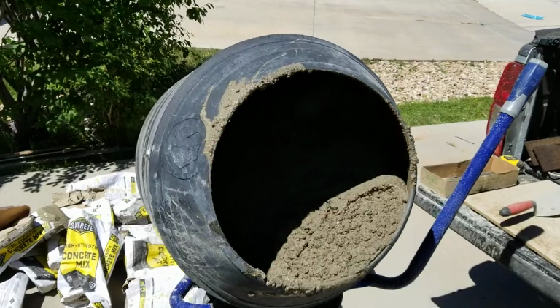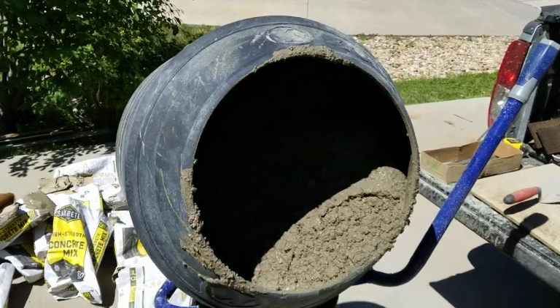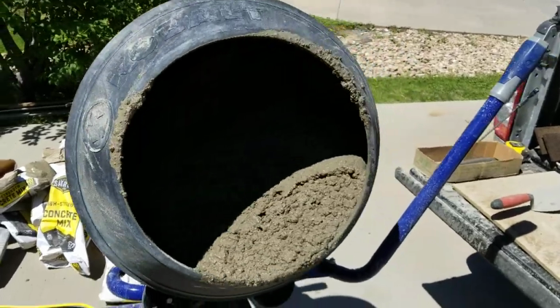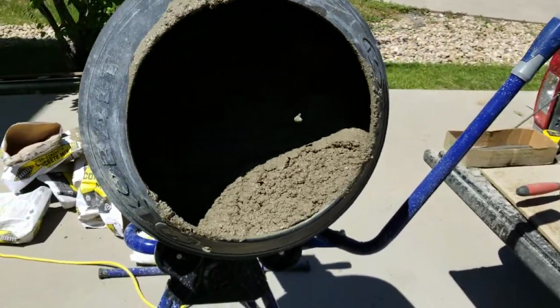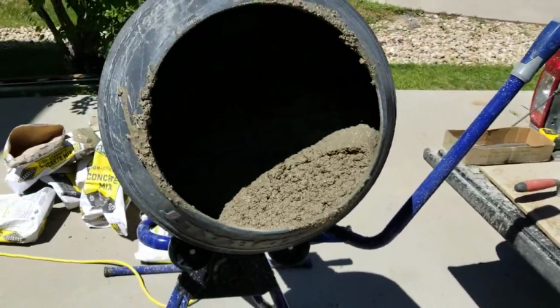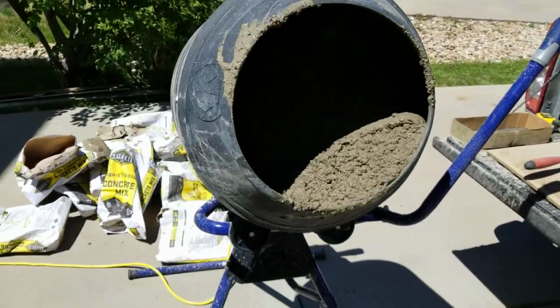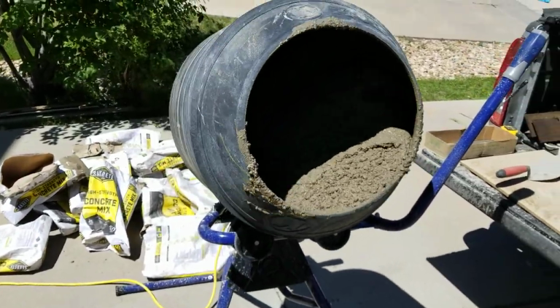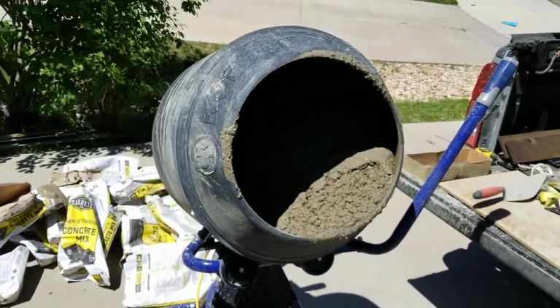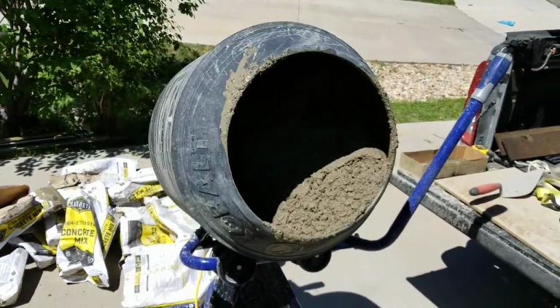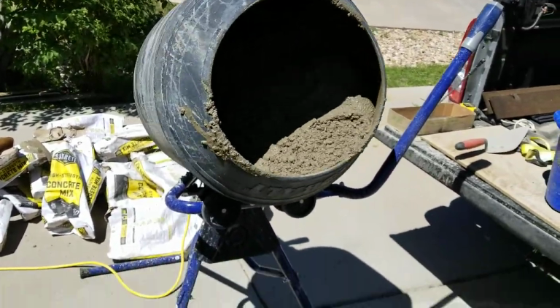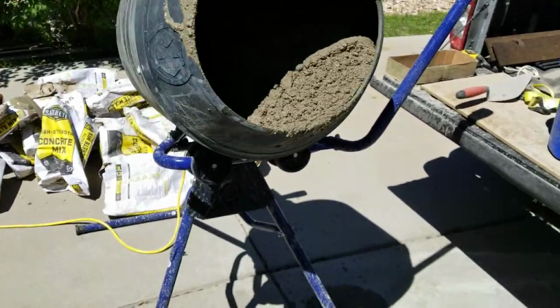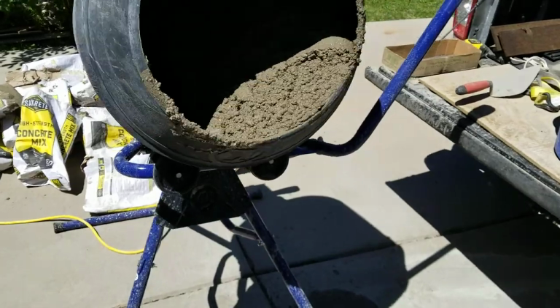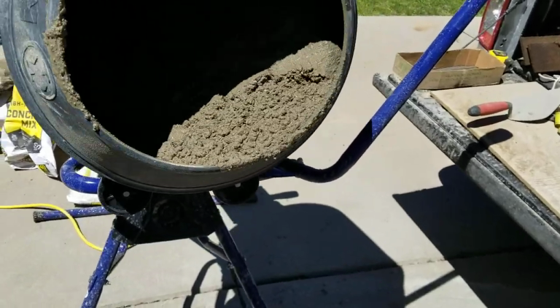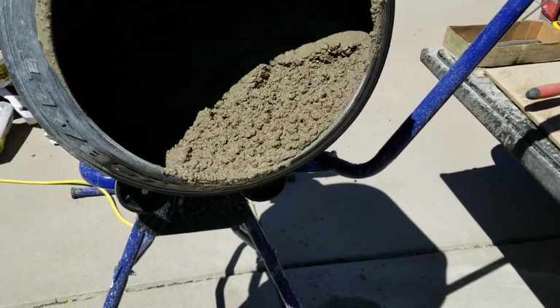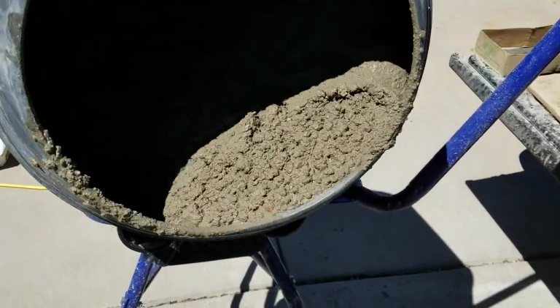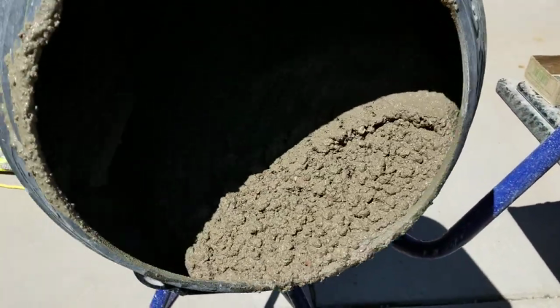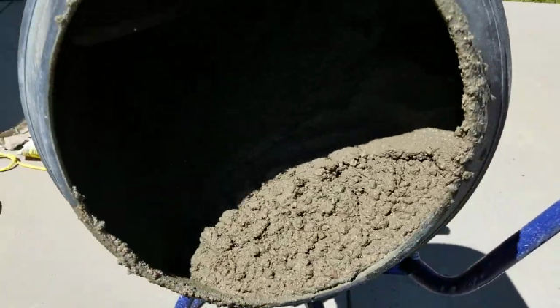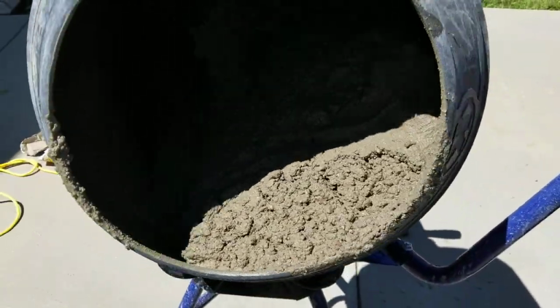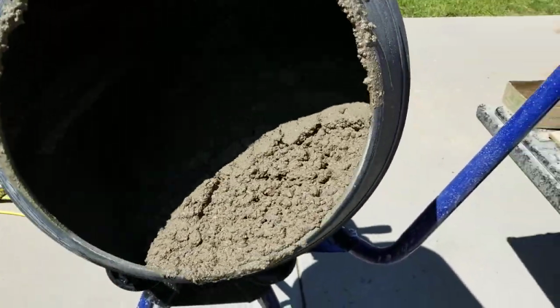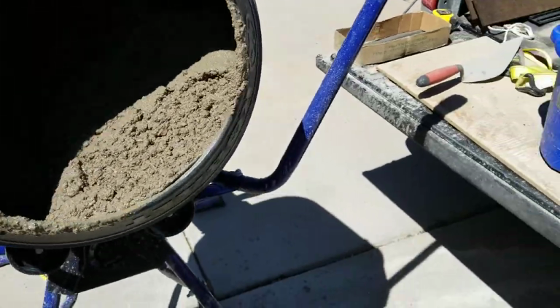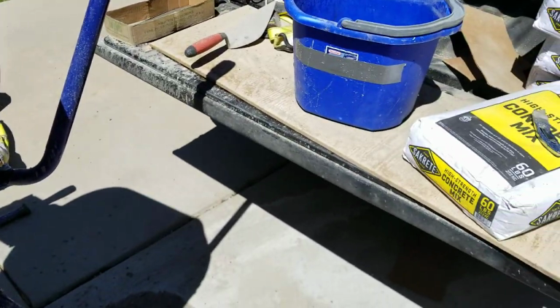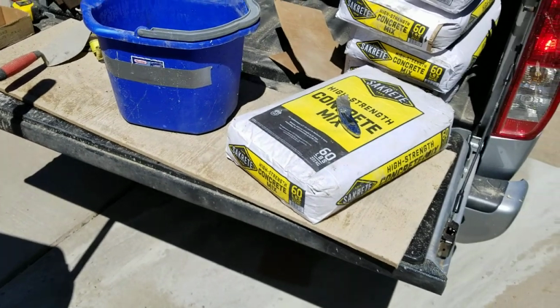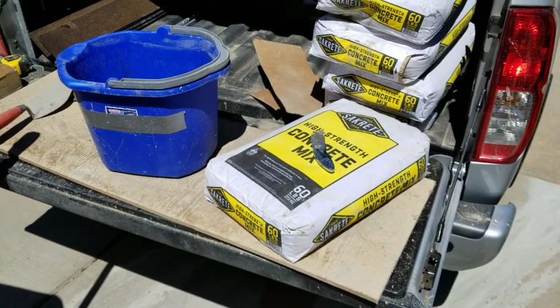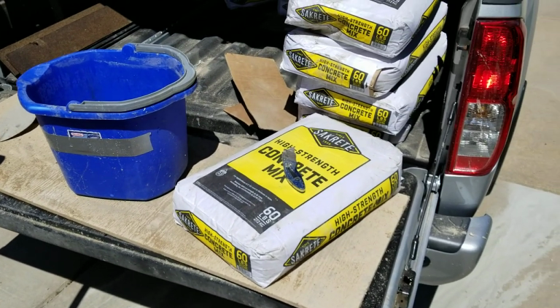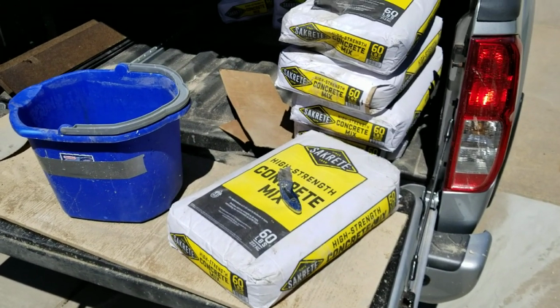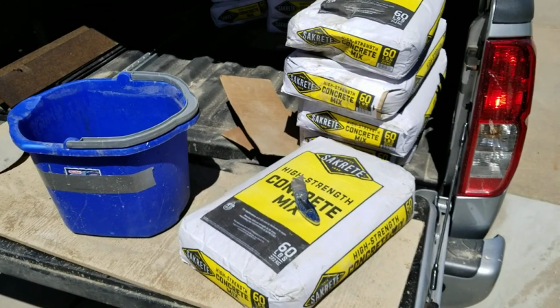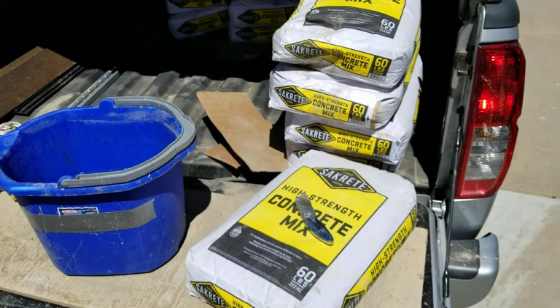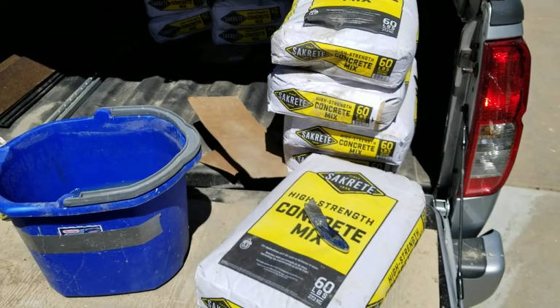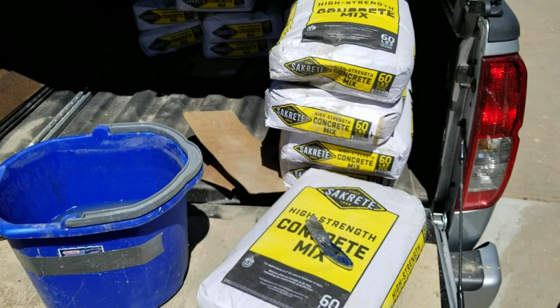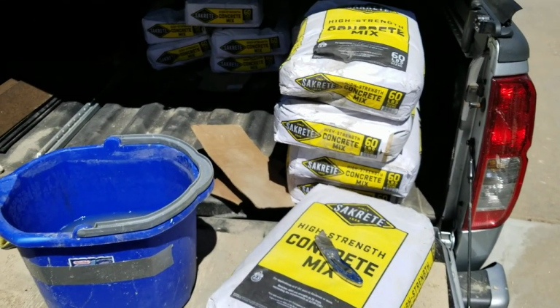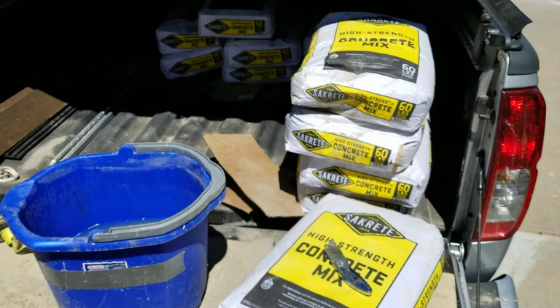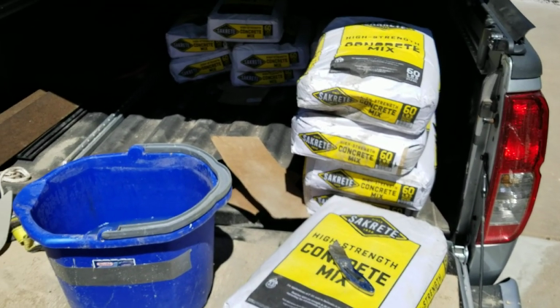Doing the review of the Lowe's Cobalt Cement Mixer. It handles three of the 60-pound bags no problem. I haven't tried the 80s — they ain't doing three, two for sure.